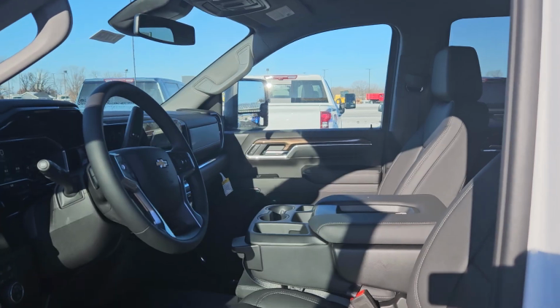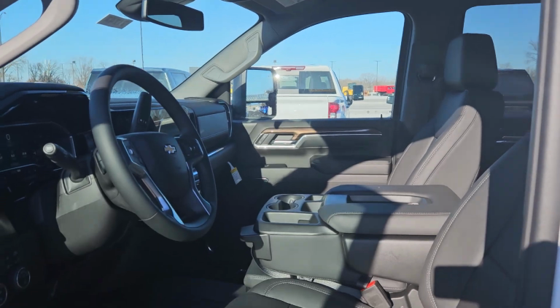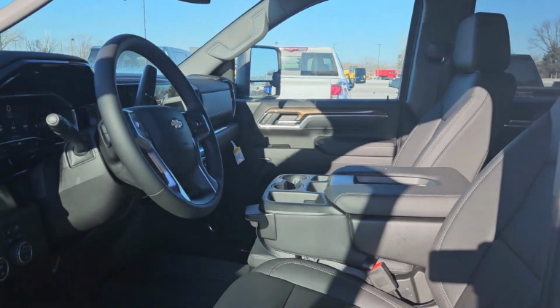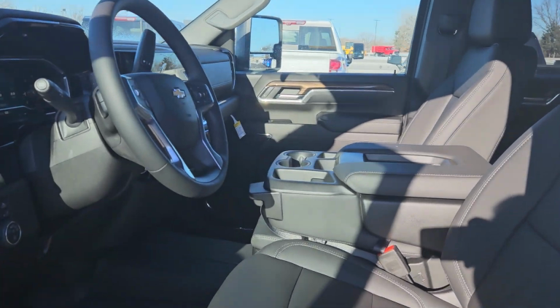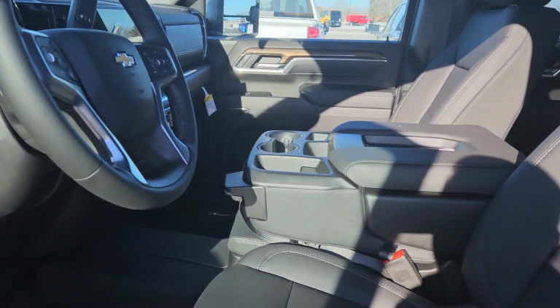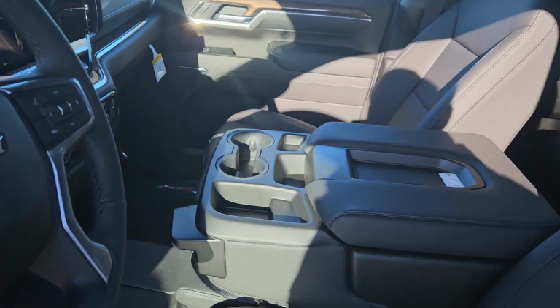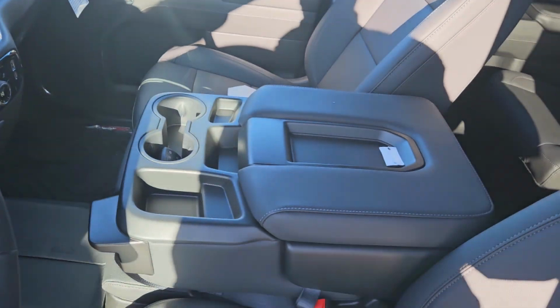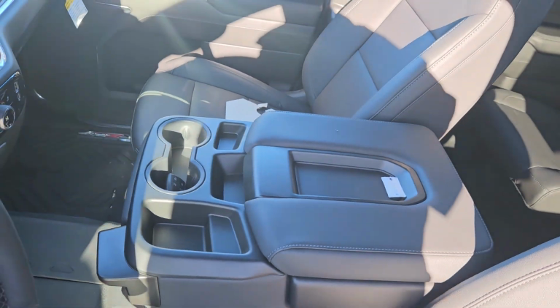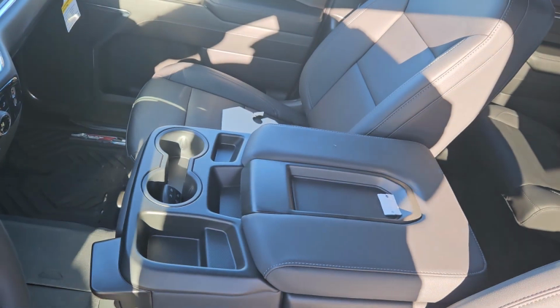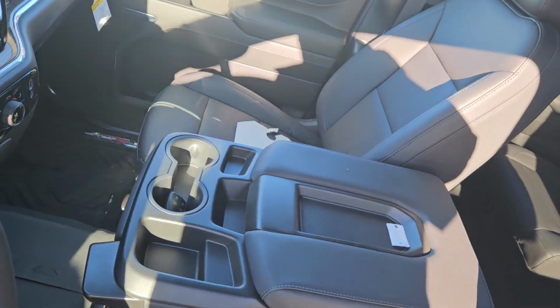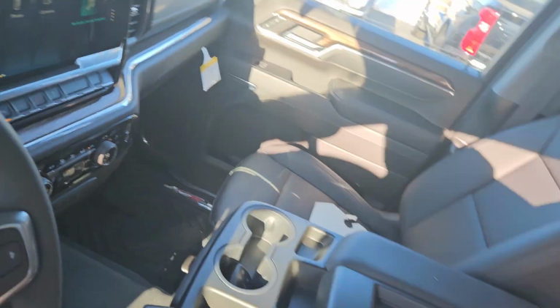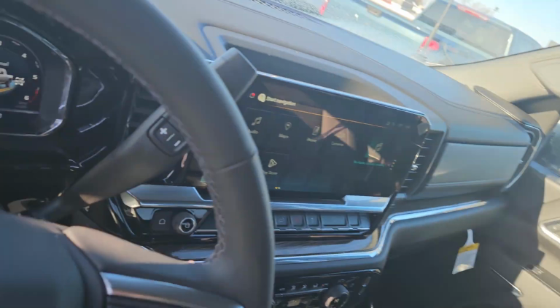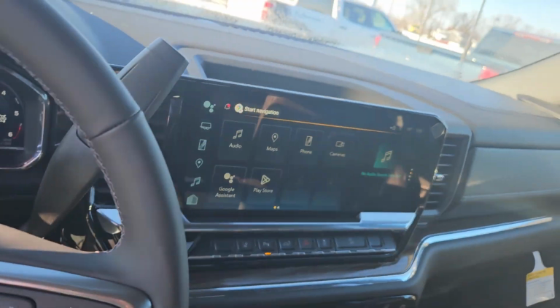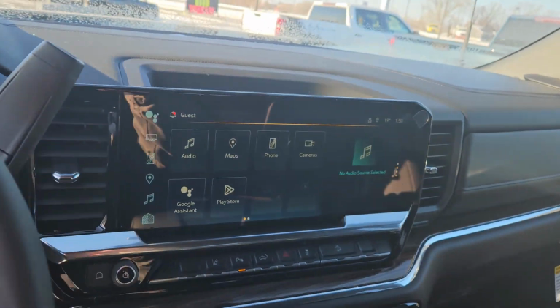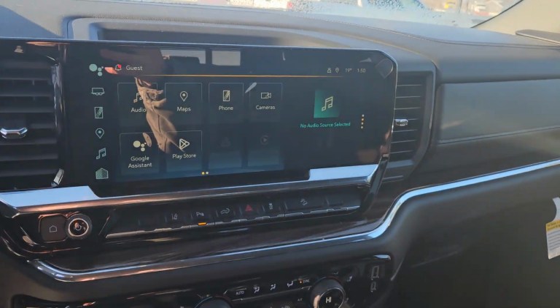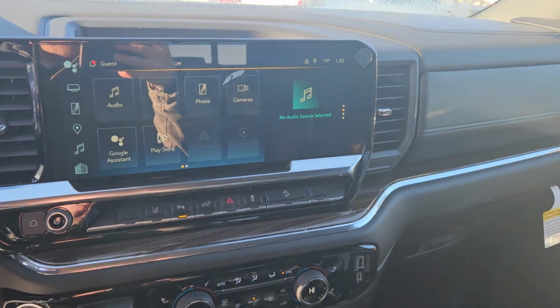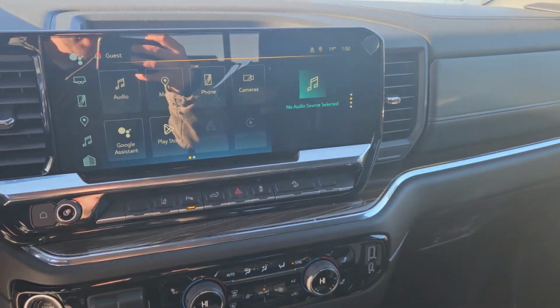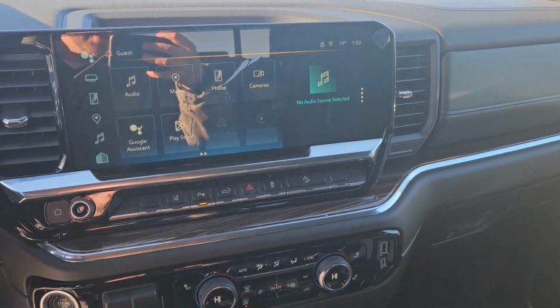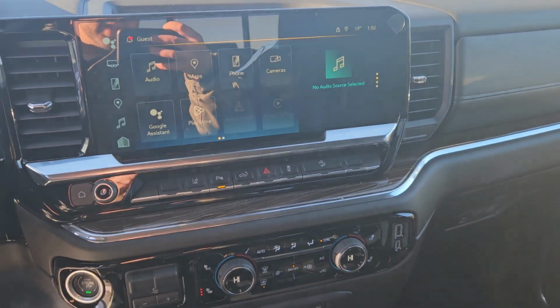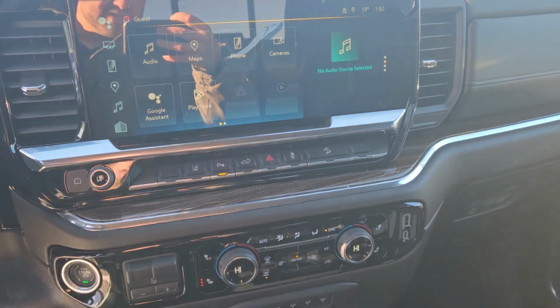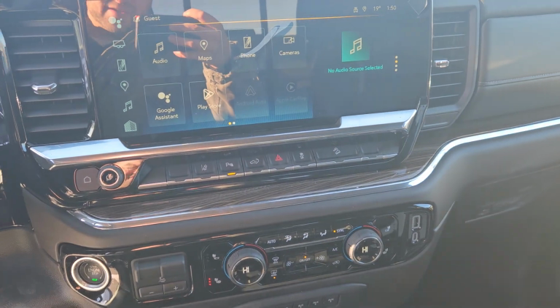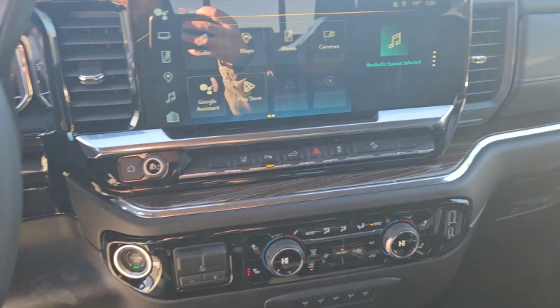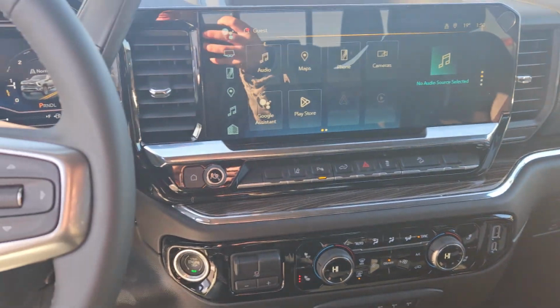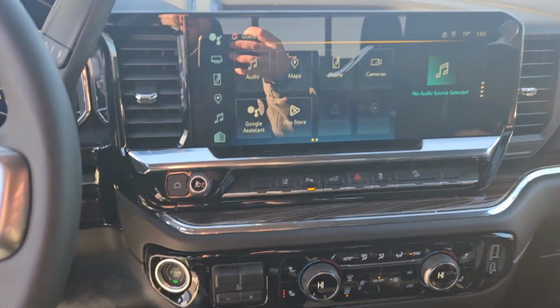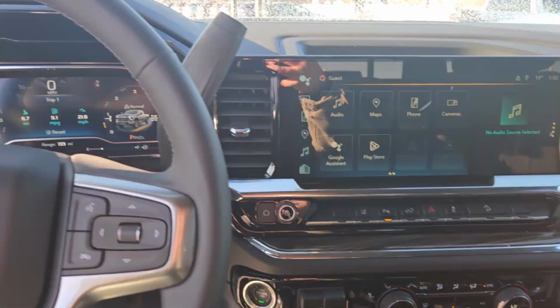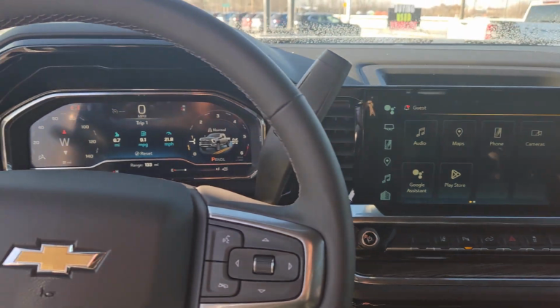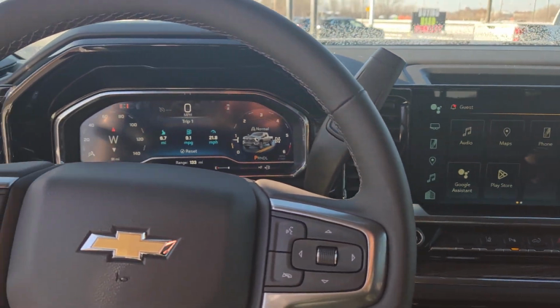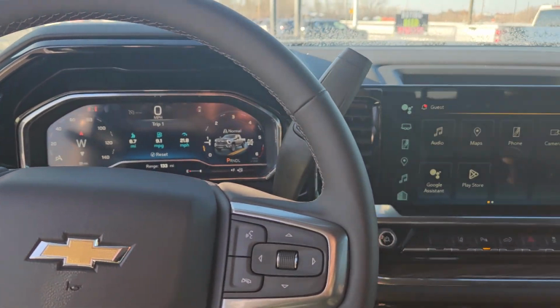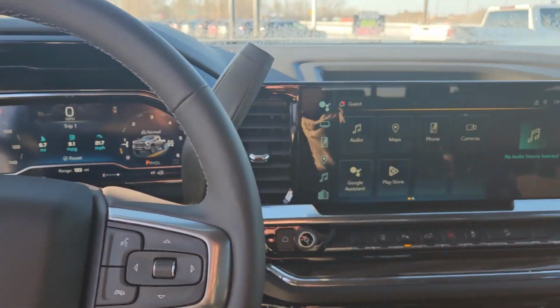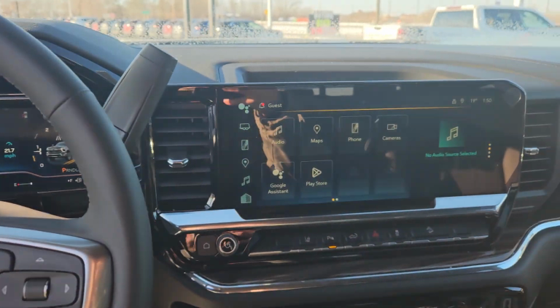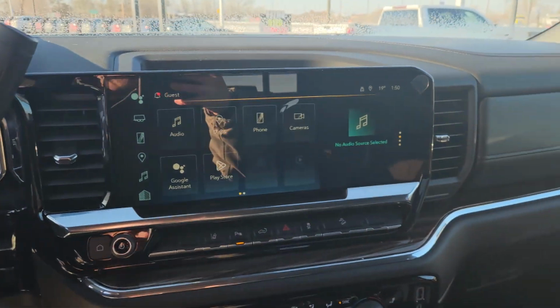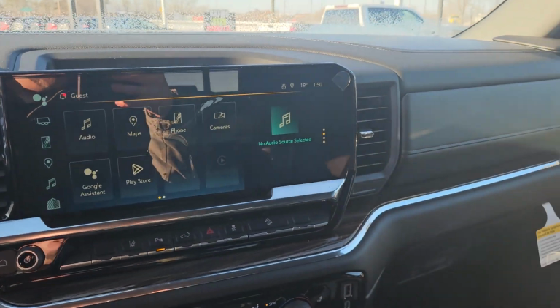Let's take a peek in the front — large center console, 12.3 inch infotainment system. Beautiful truck, really high tech here.